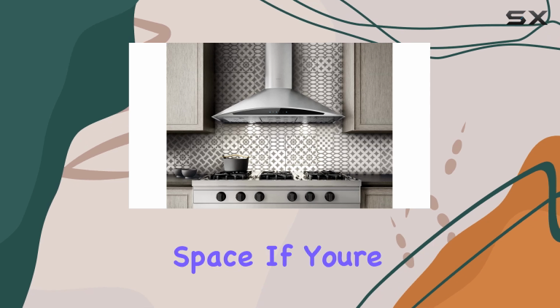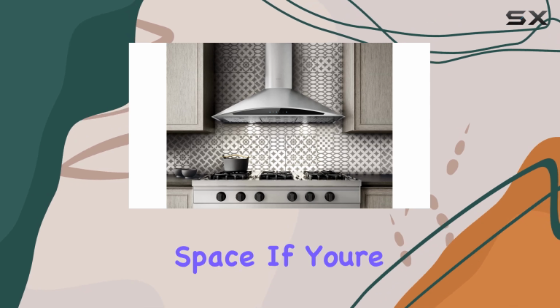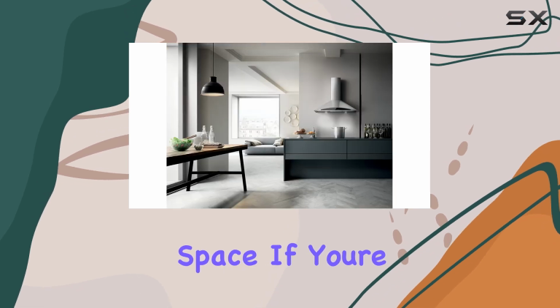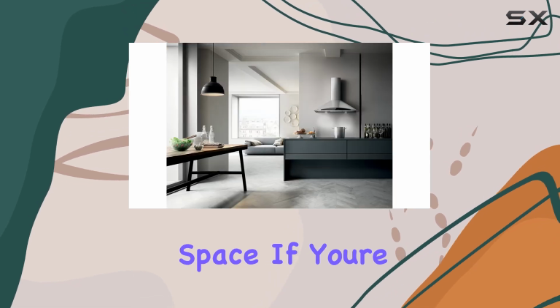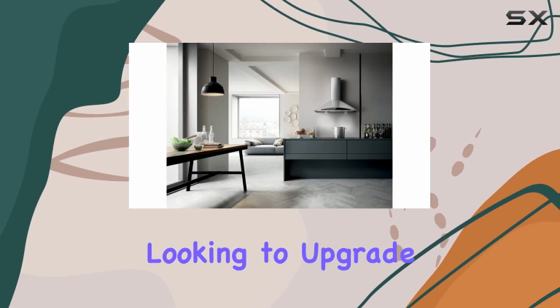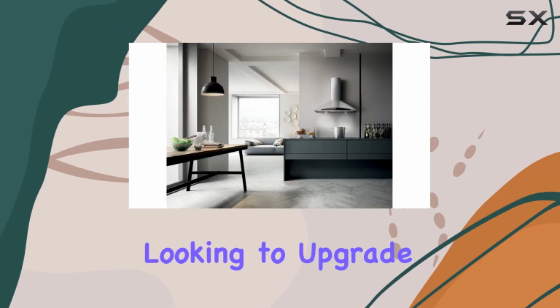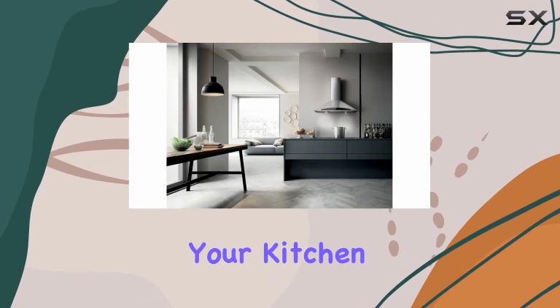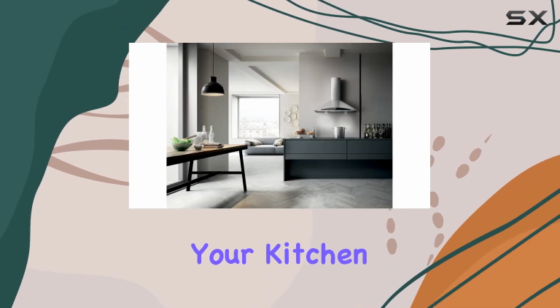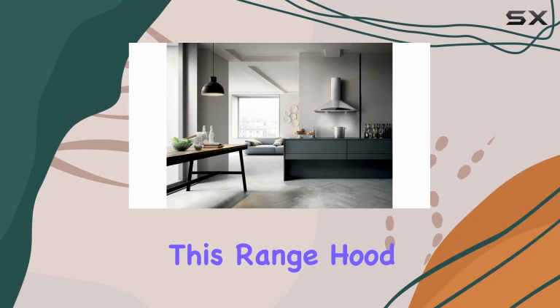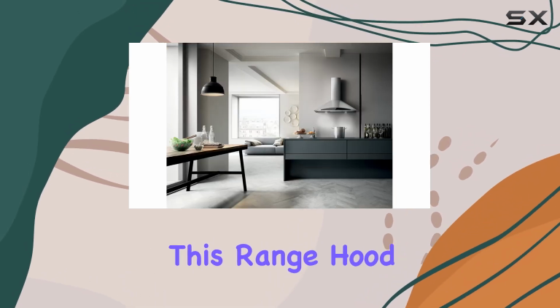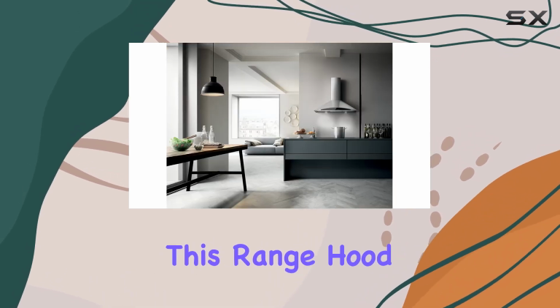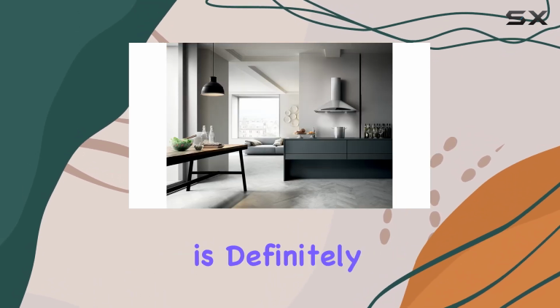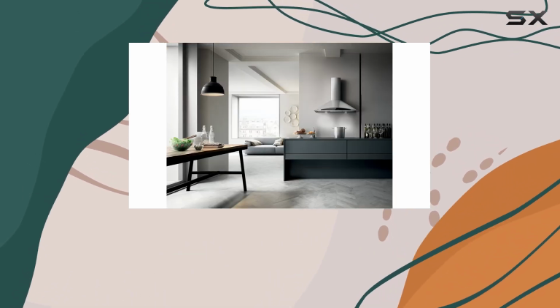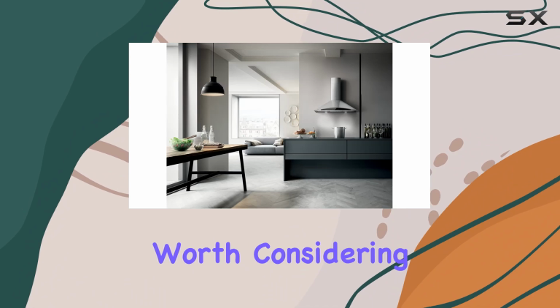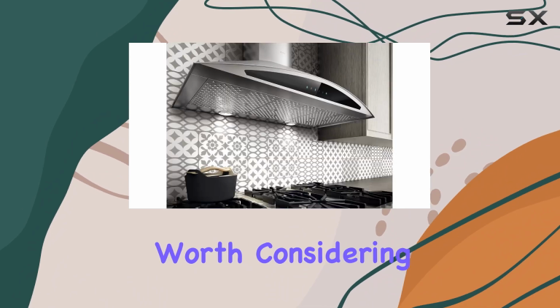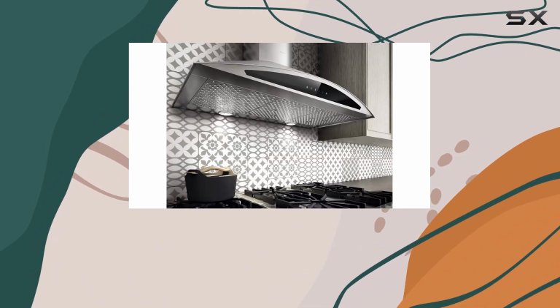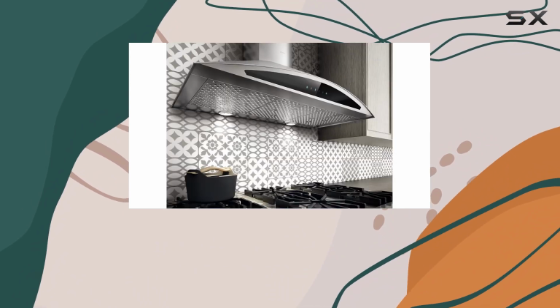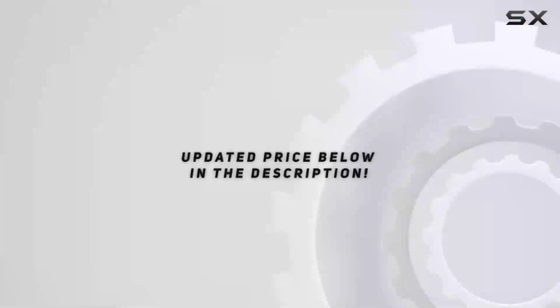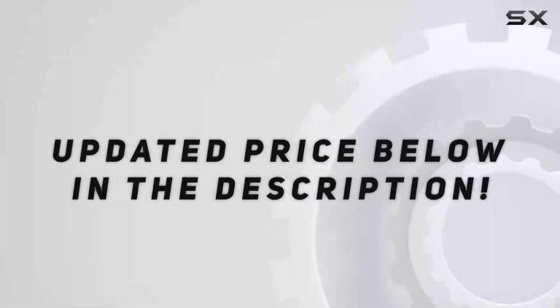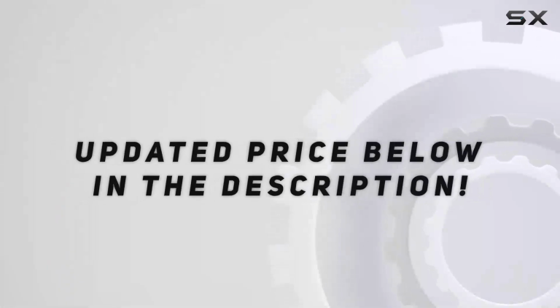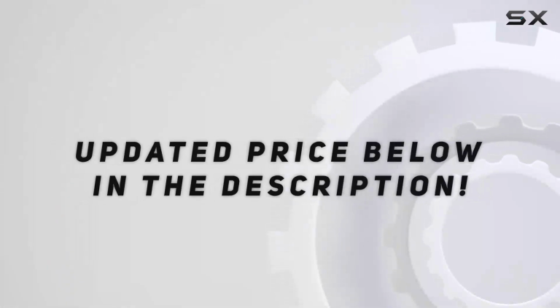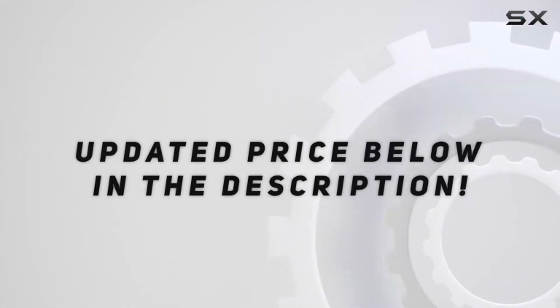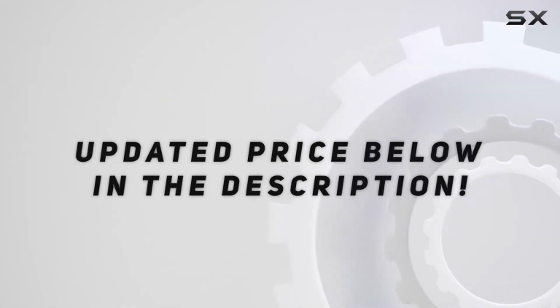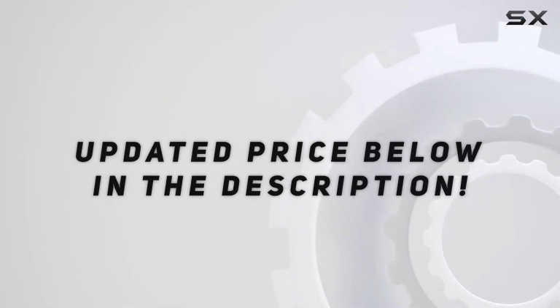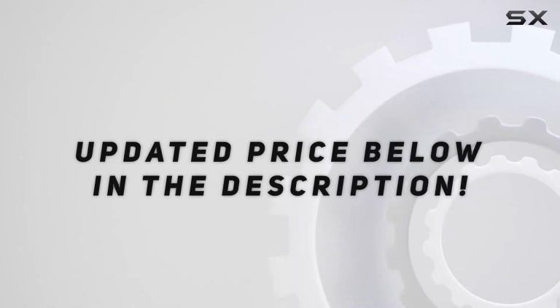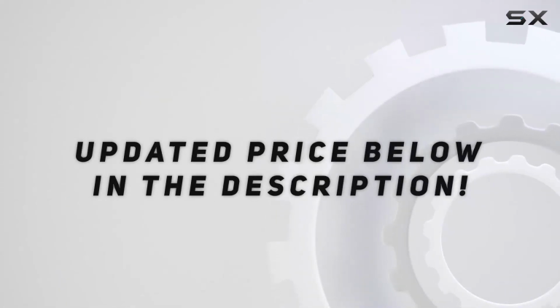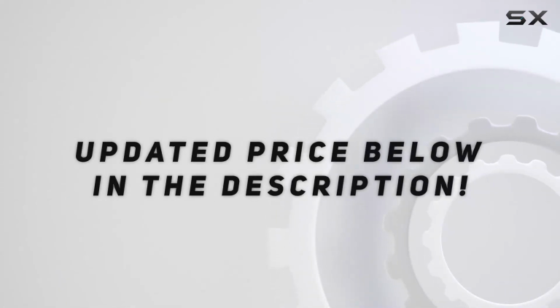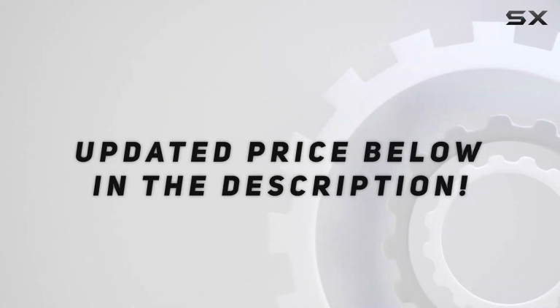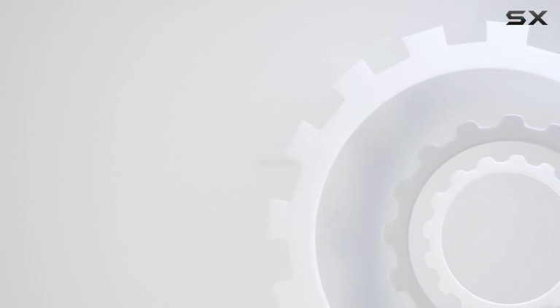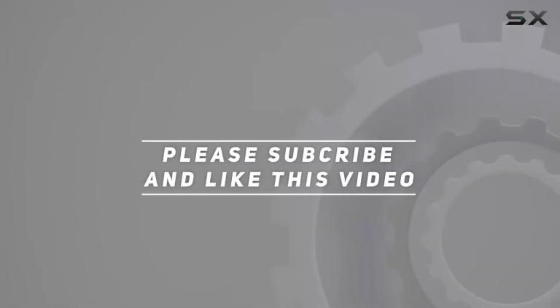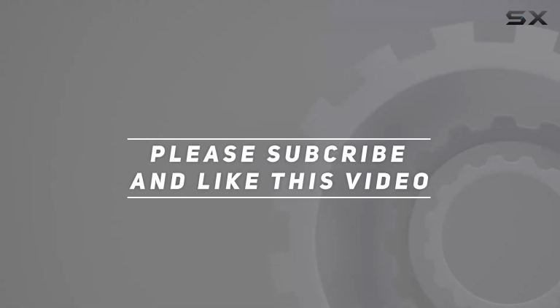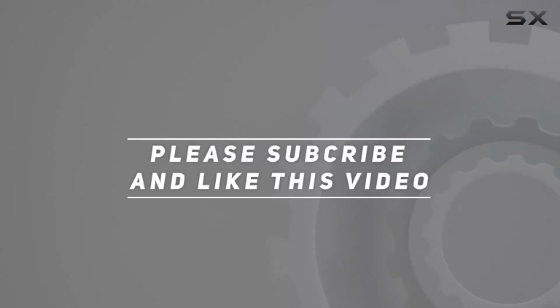If you're looking to upgrade your kitchen, this range hood is definitely worth considering. Check out the video description for an updated price, and thank you for watching.